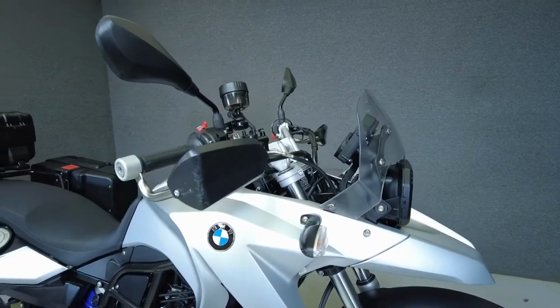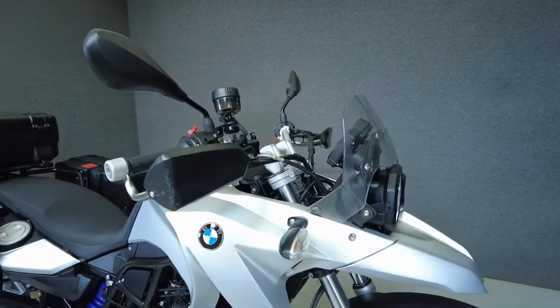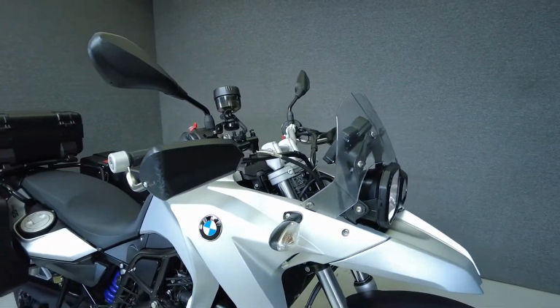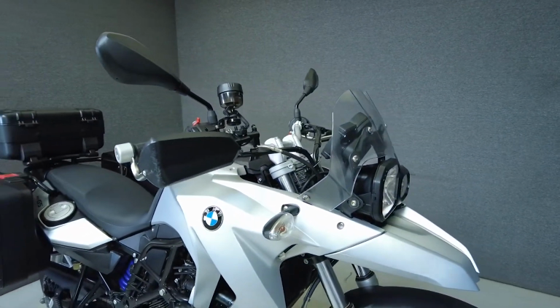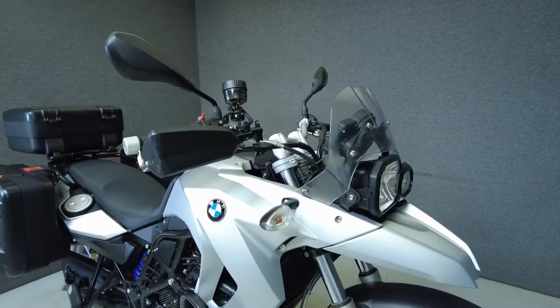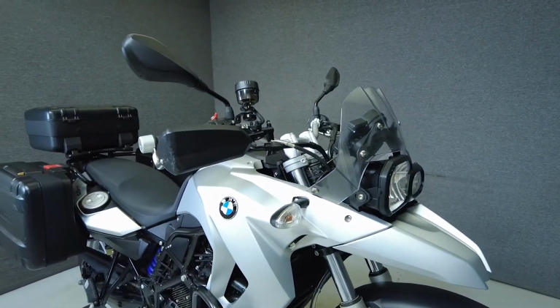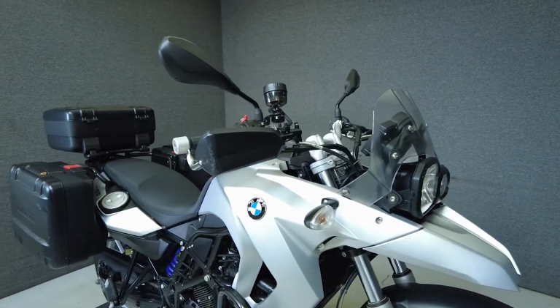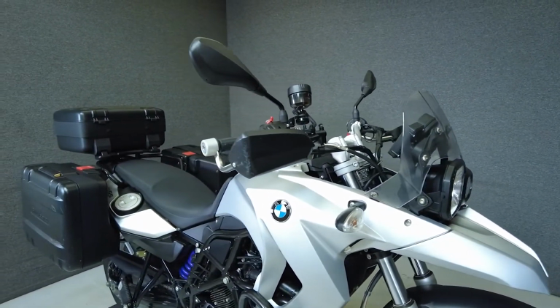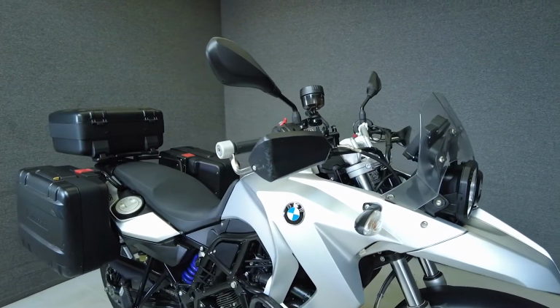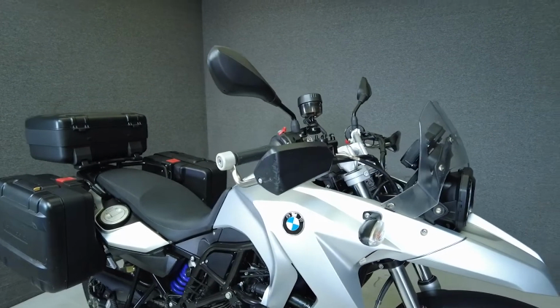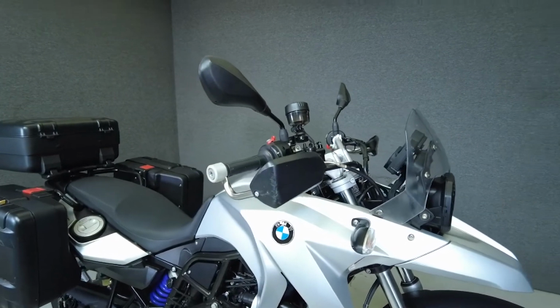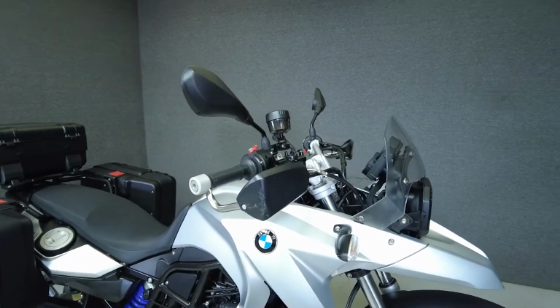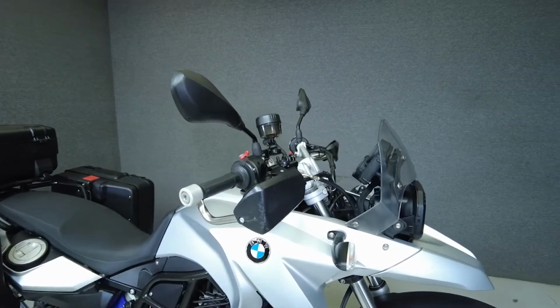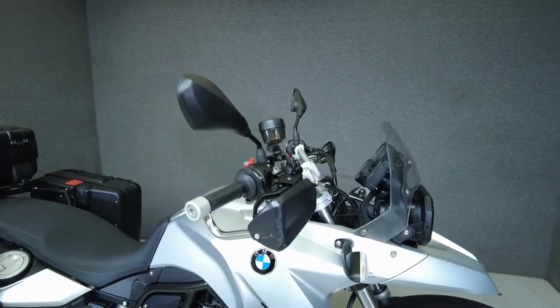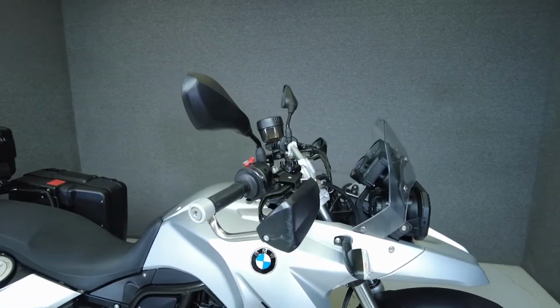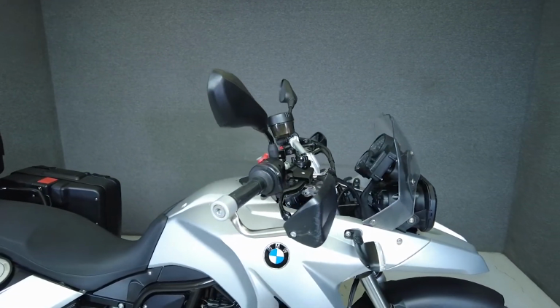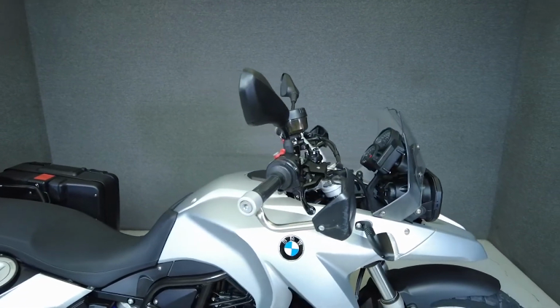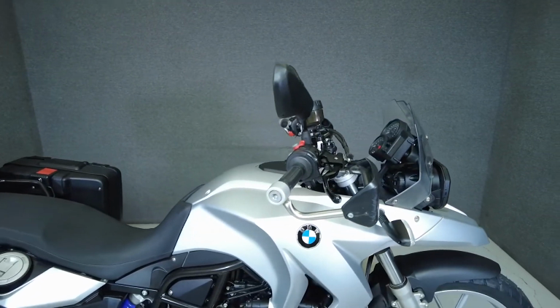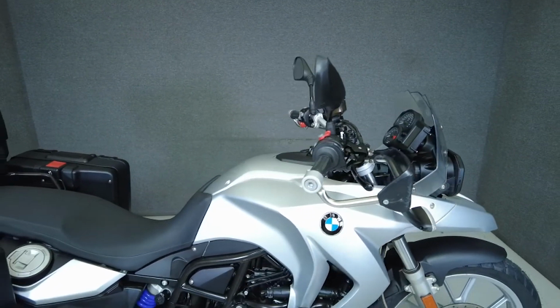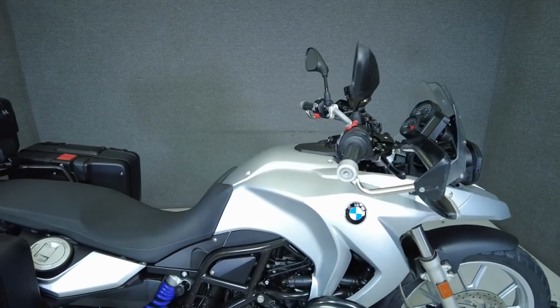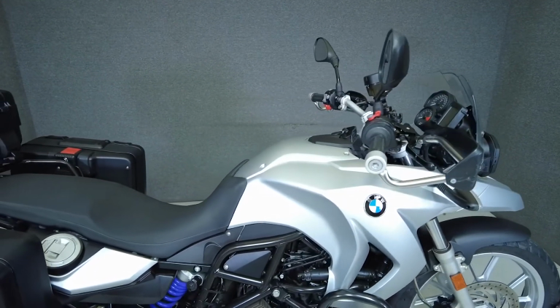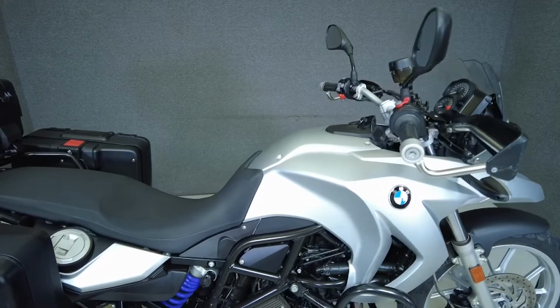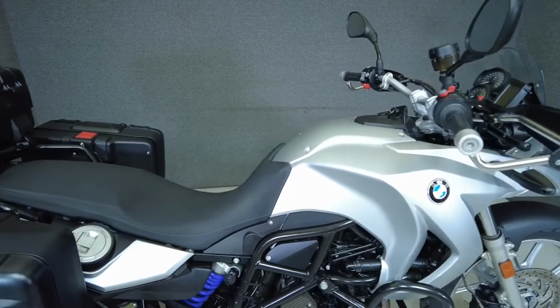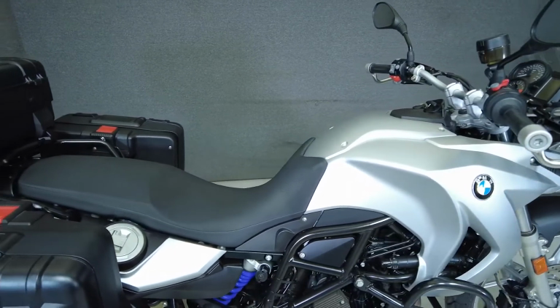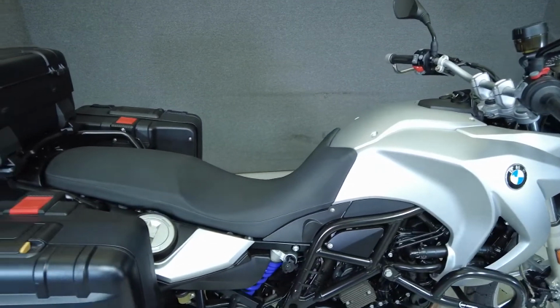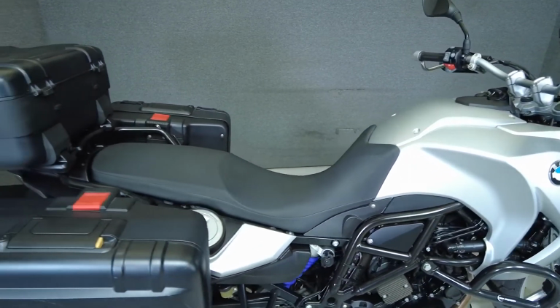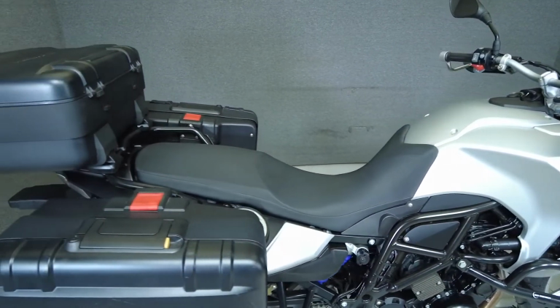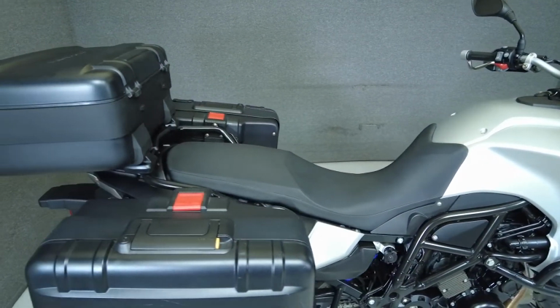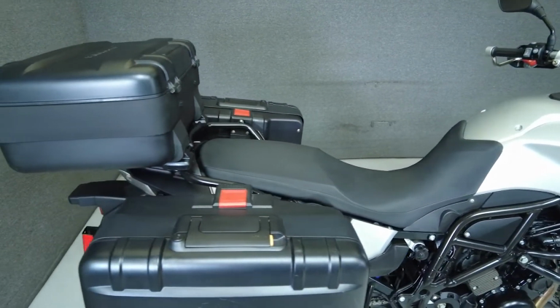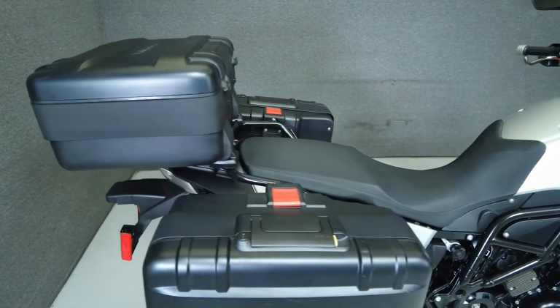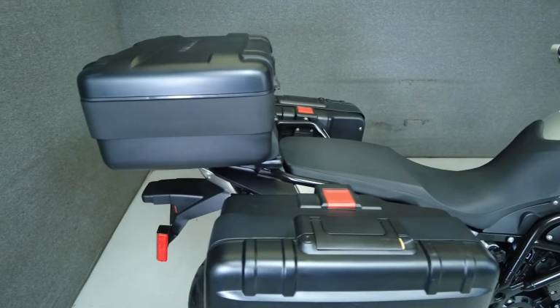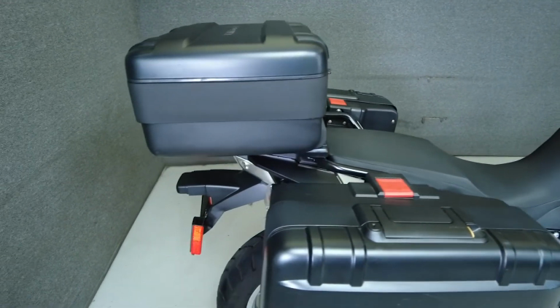It's been upgraded with BMW sidebags, BMW trunk, an SW MoTeC engine guard, an aftermarket engine skid plate, handguards, and a center stand. From the factory, it comes equipped with ABS, heated grips, and an onboard computer. We have also replaced the front tire.